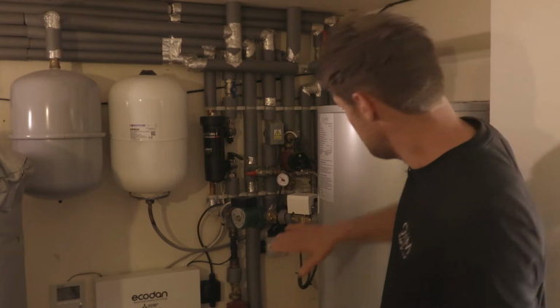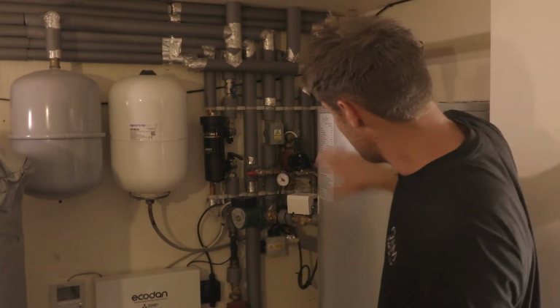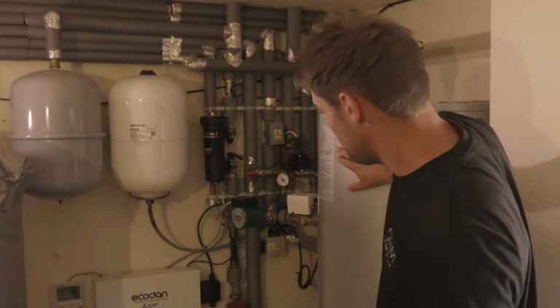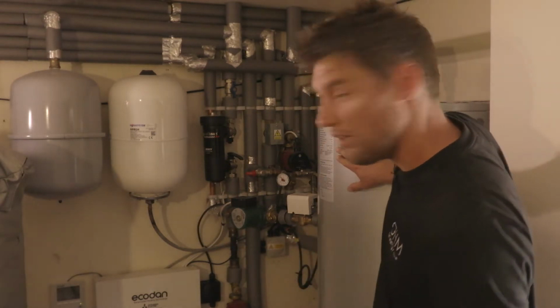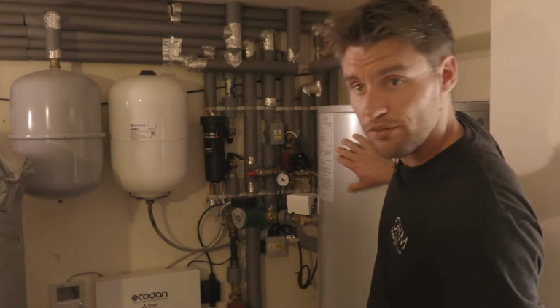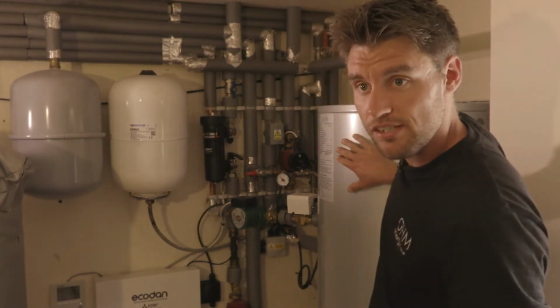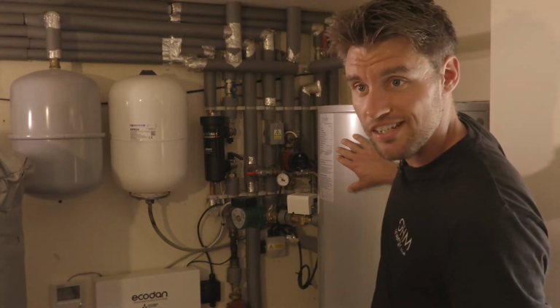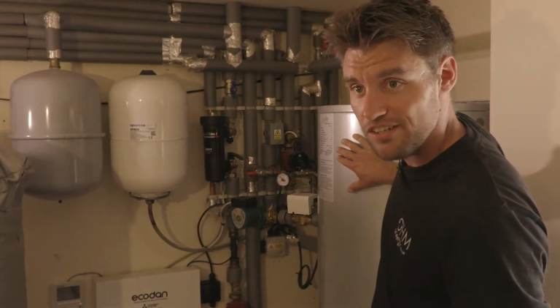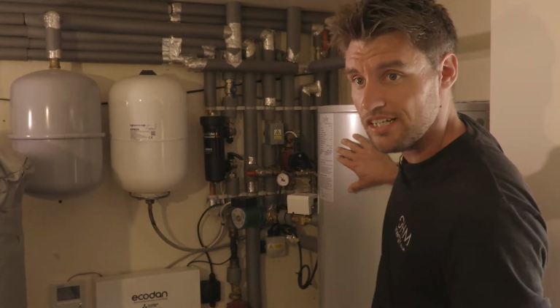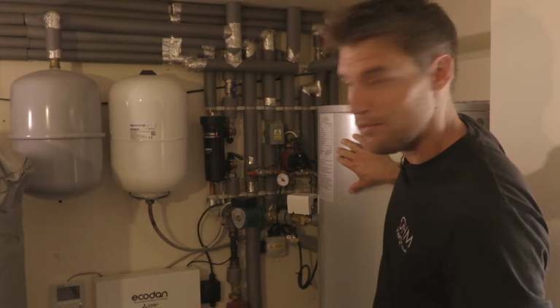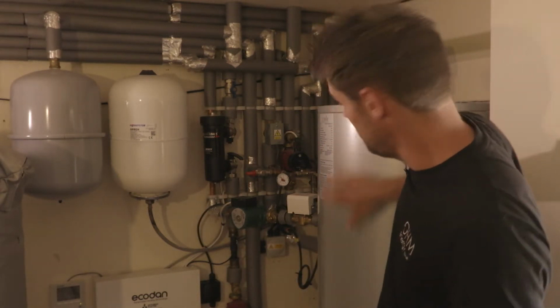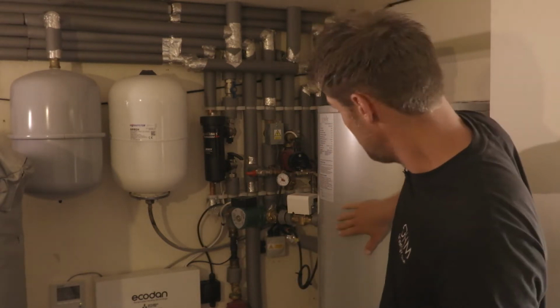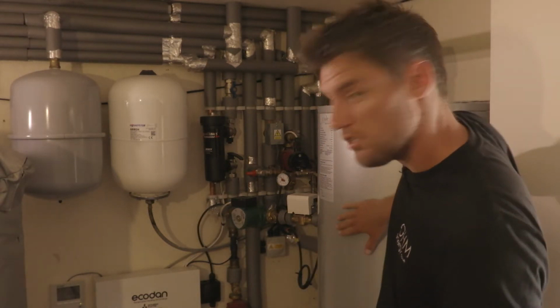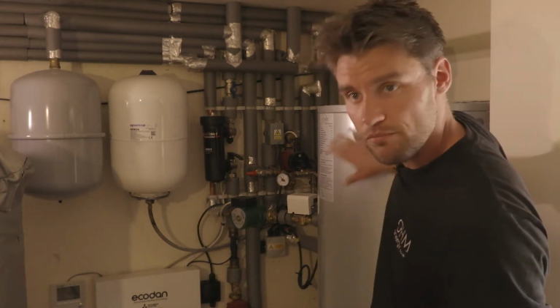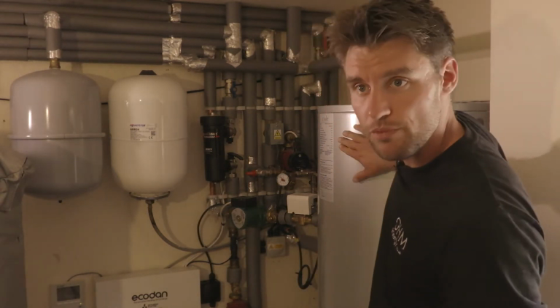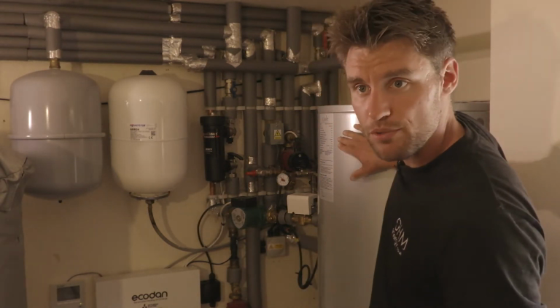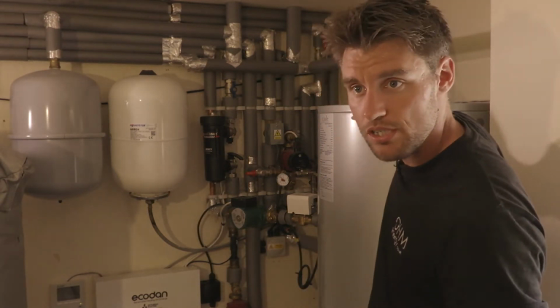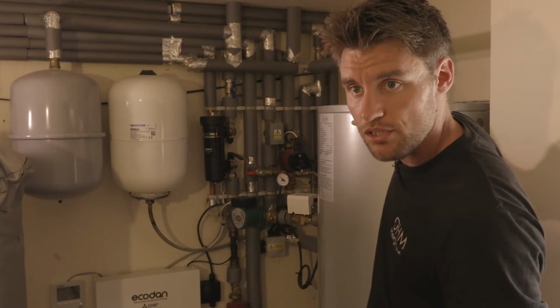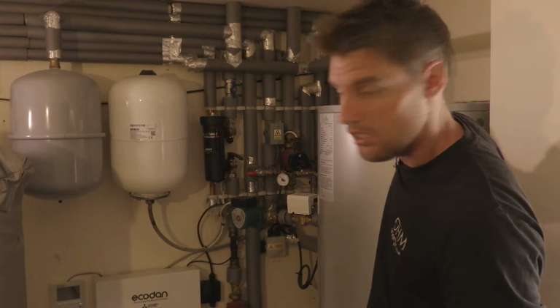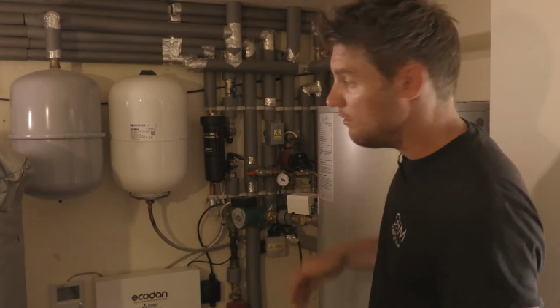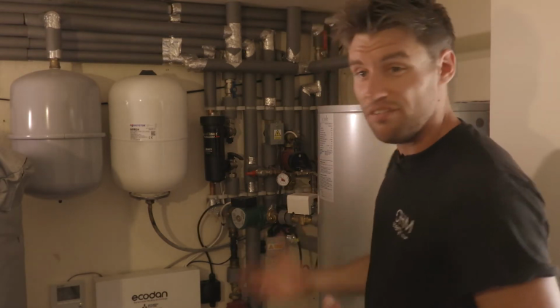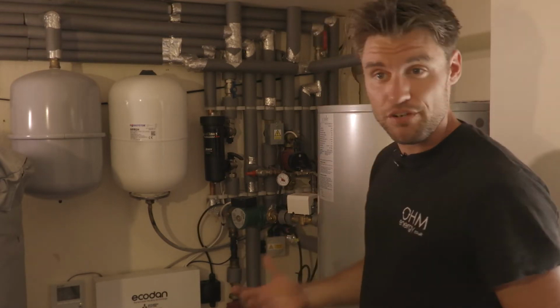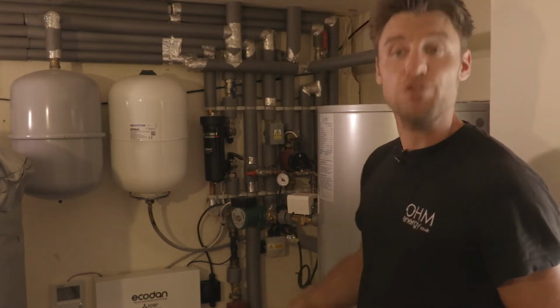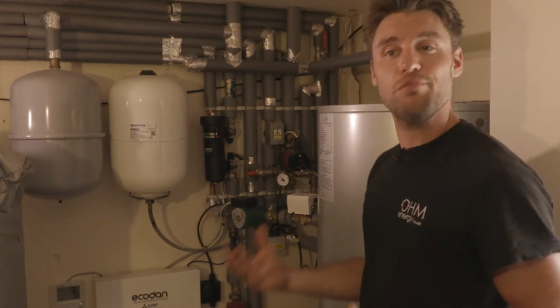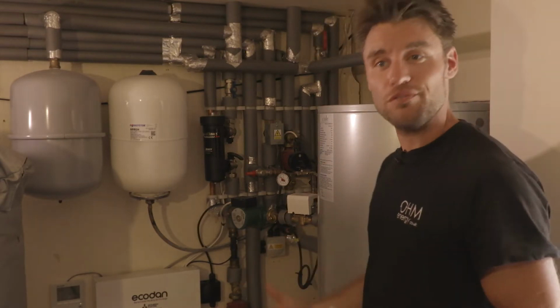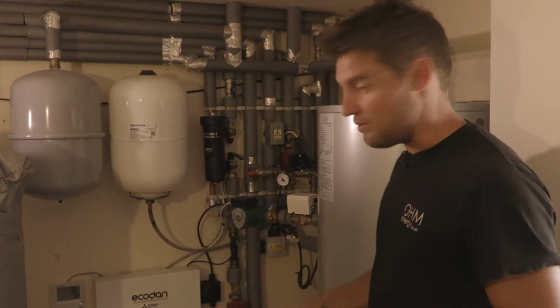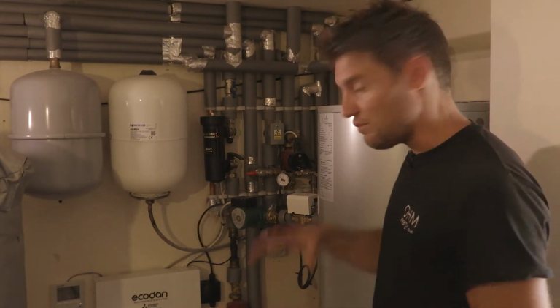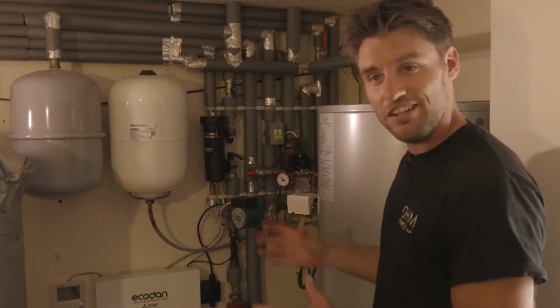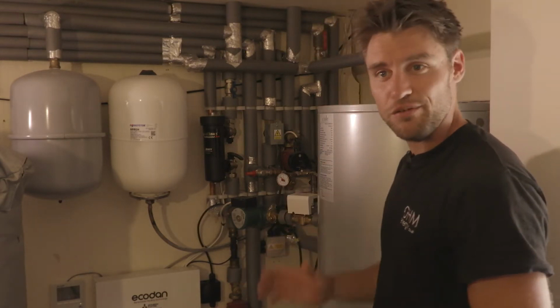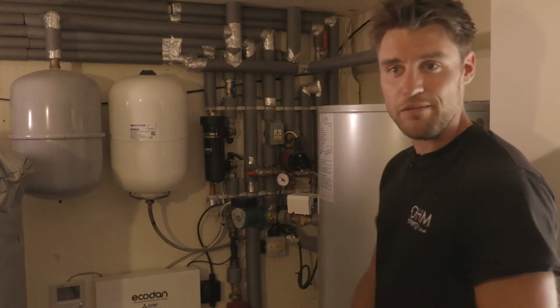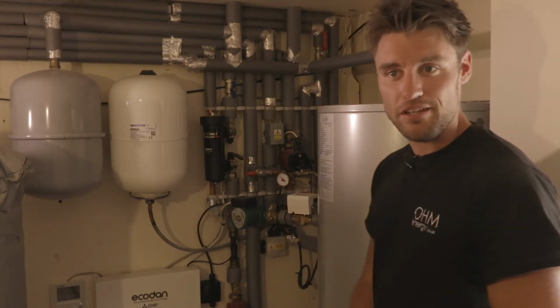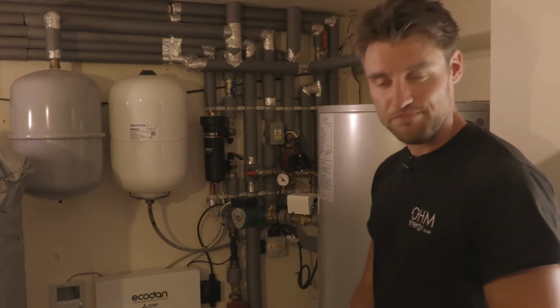They'll hold hot water for long periods of time. This is around 55 degrees inside this tank at the moment and it's room temperature to touch, so very, very efficient — which is important. Once you've got it in there, you want to keep it in there.